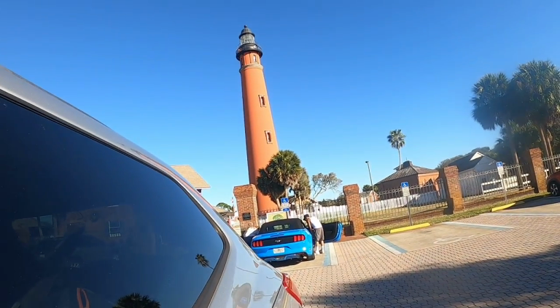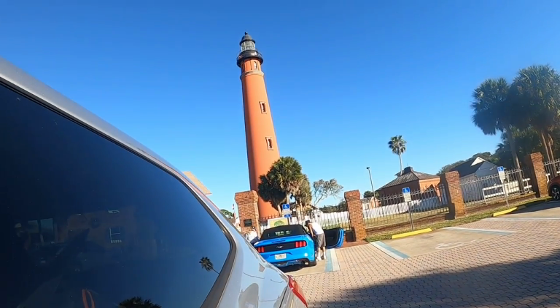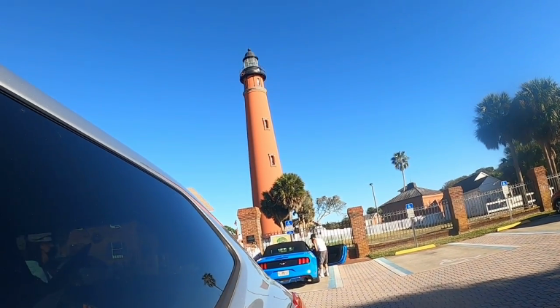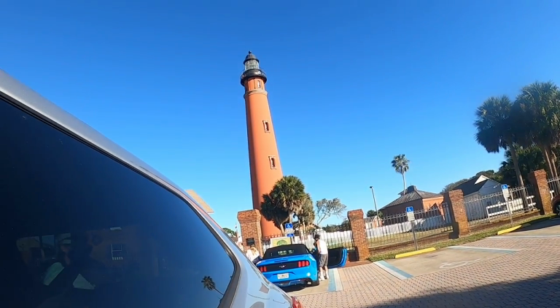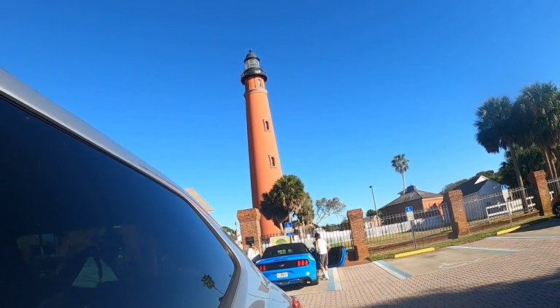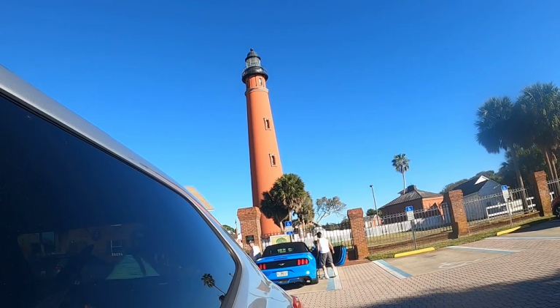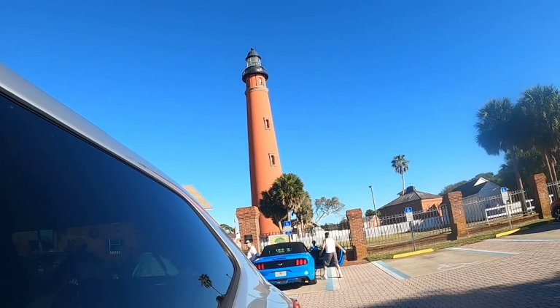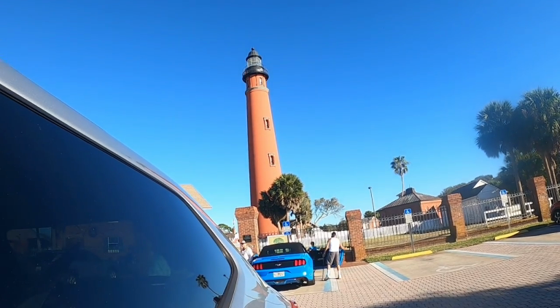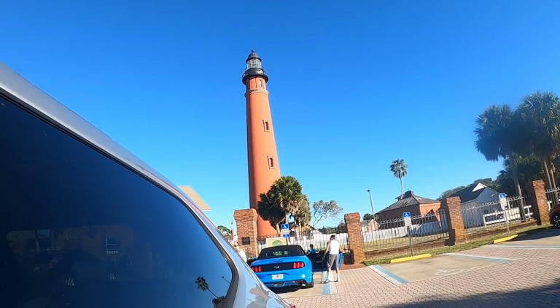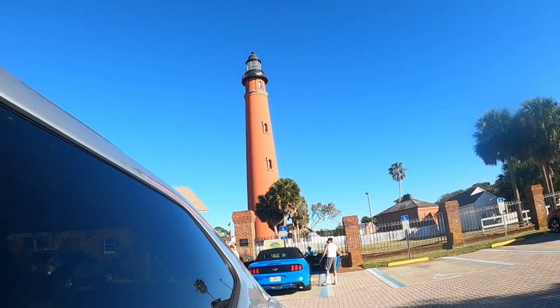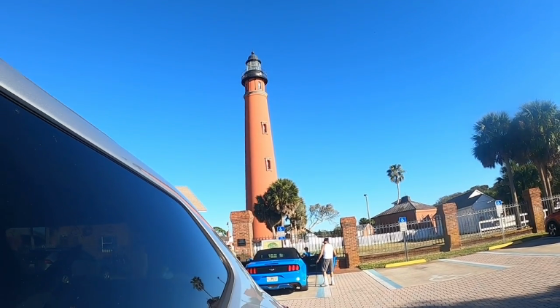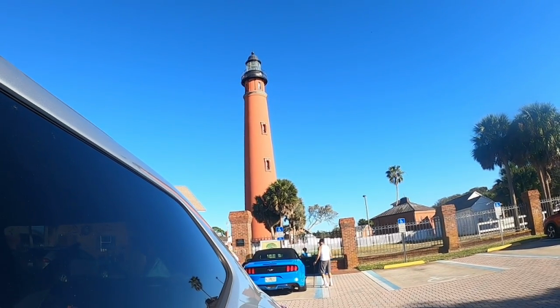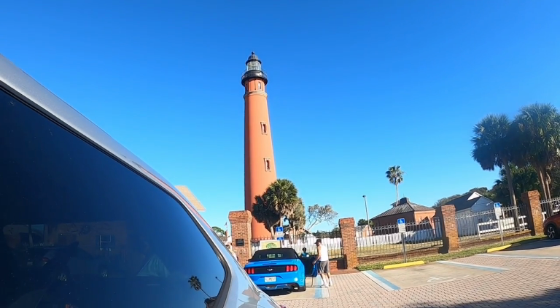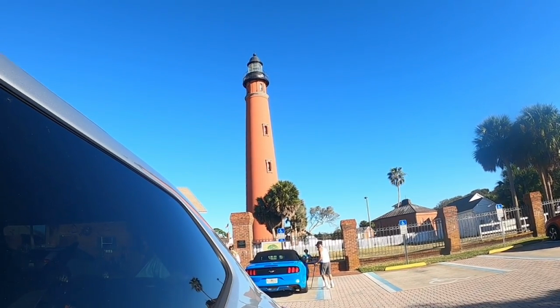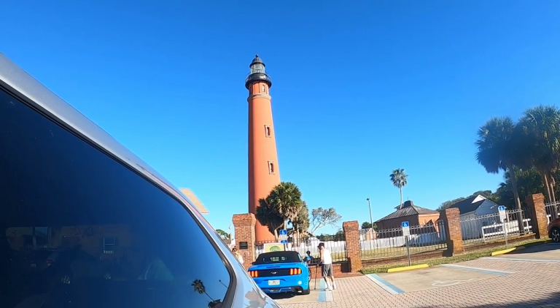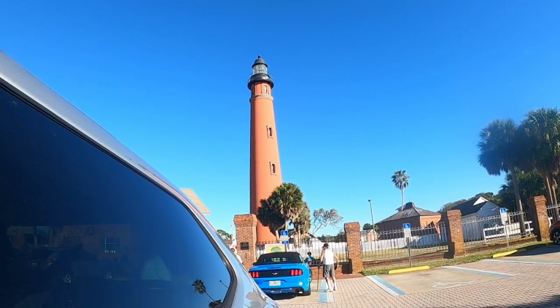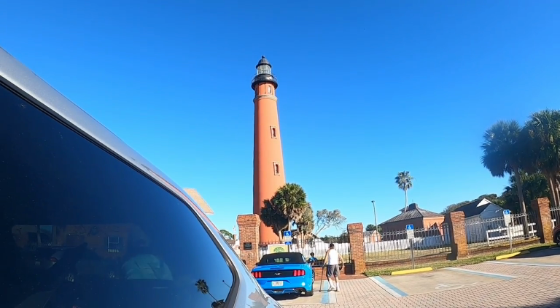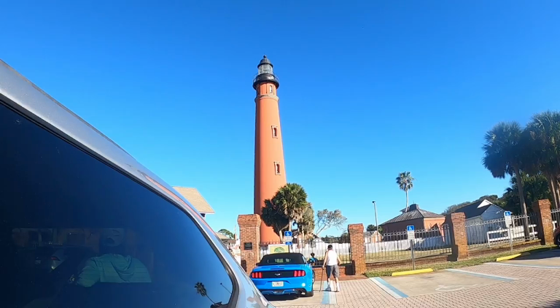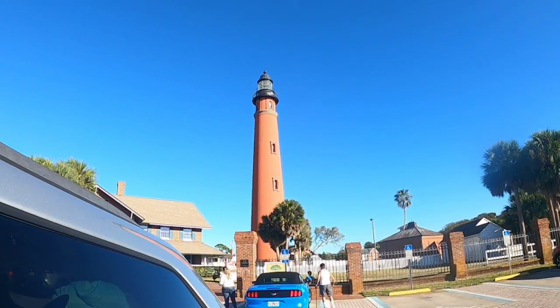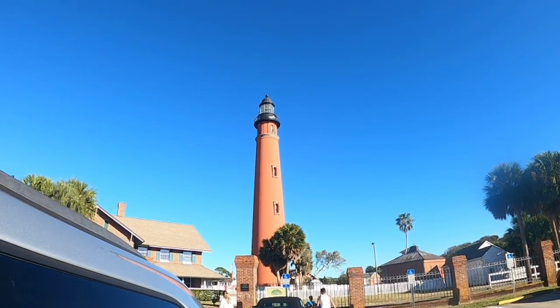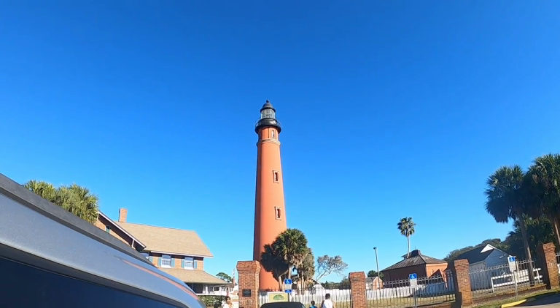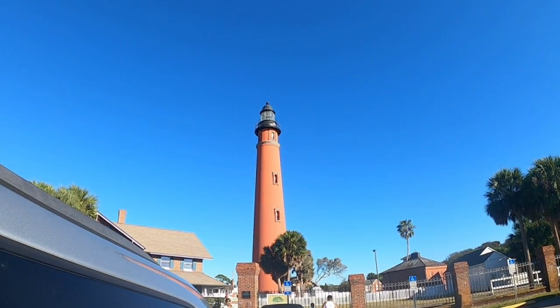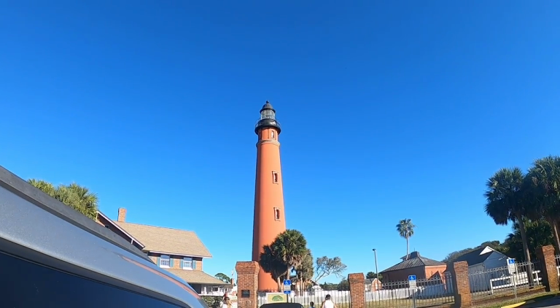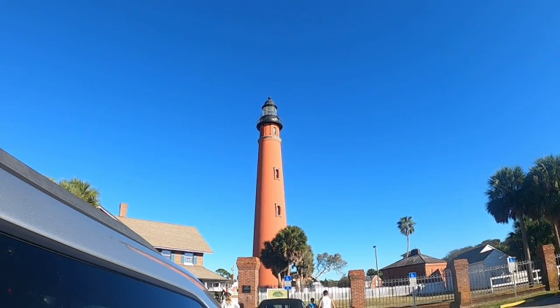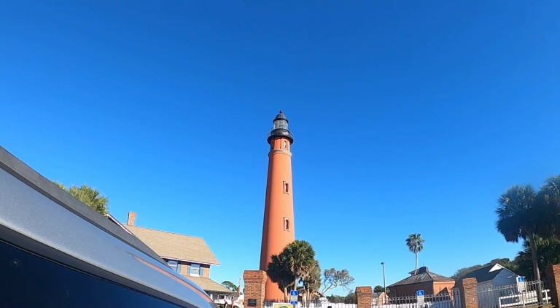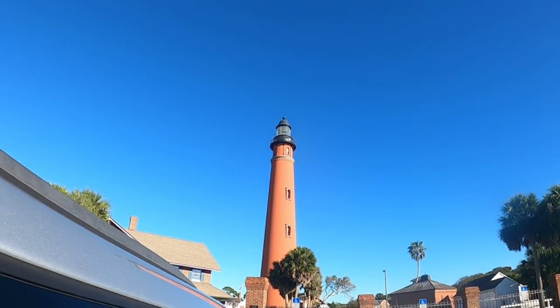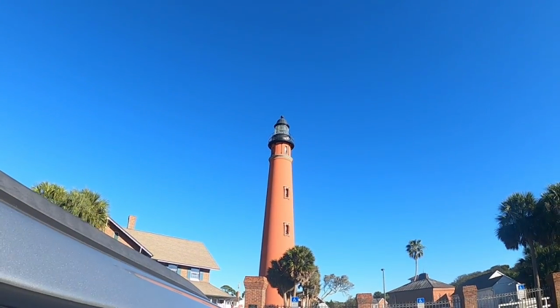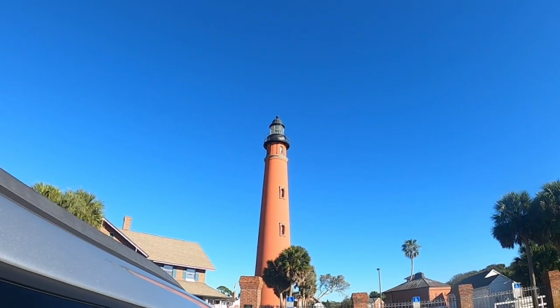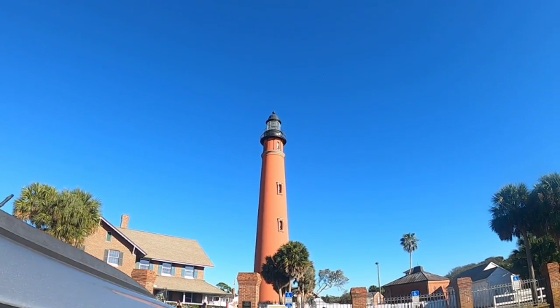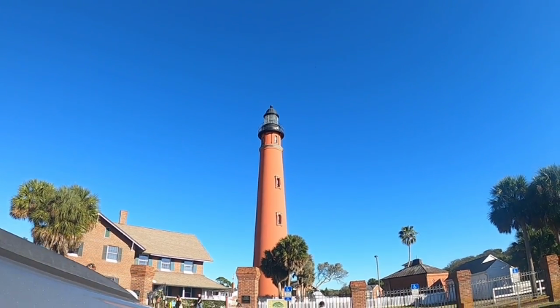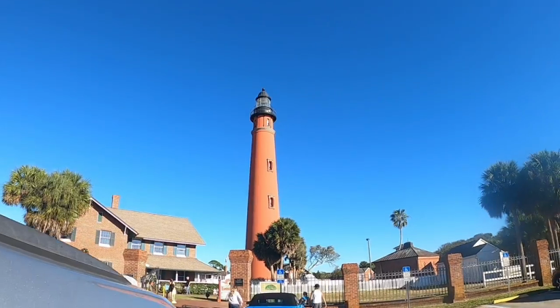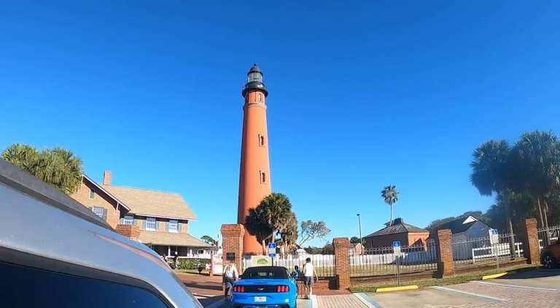Look at that lighthouse — this is the Ponce Inlet lighthouse. It's pretty tall. It's not like the St. Augustine lighthouse, but it is pretty tall.